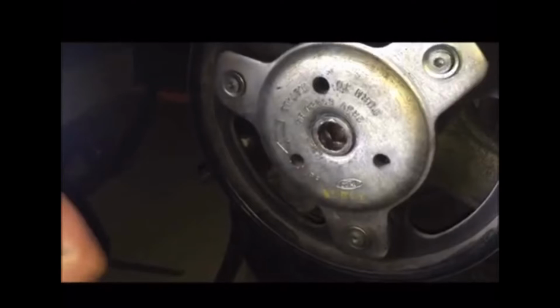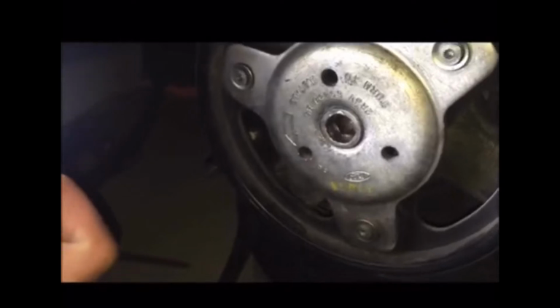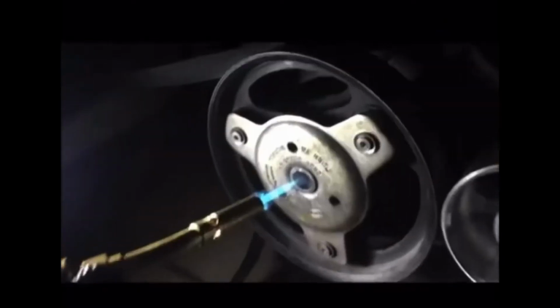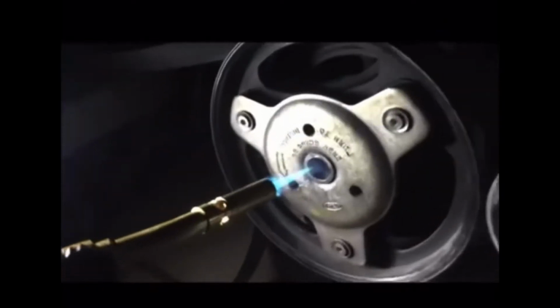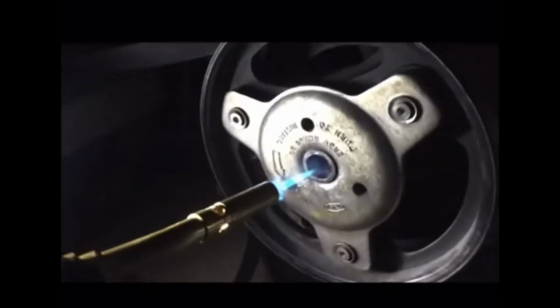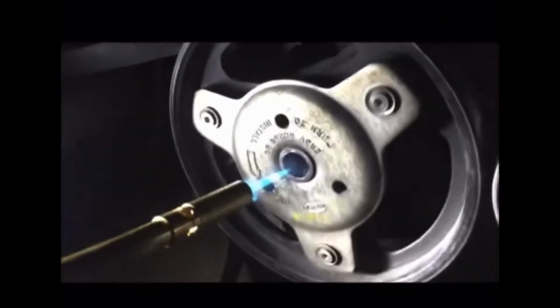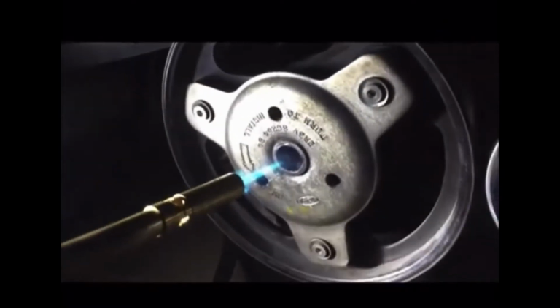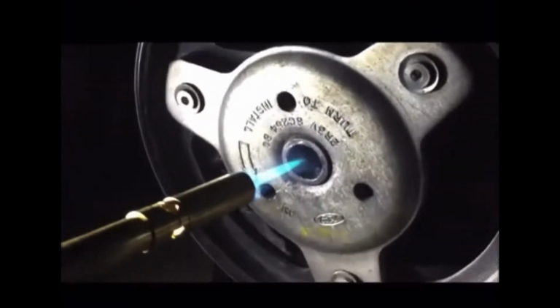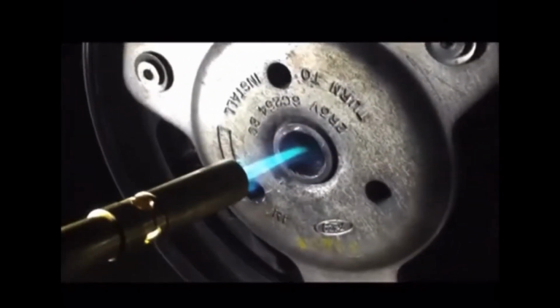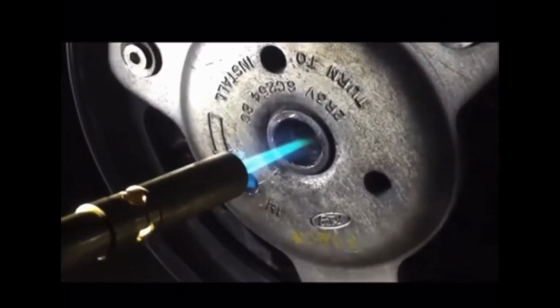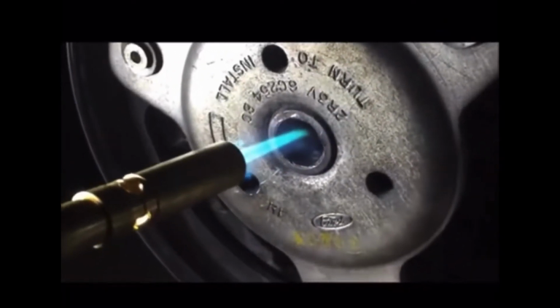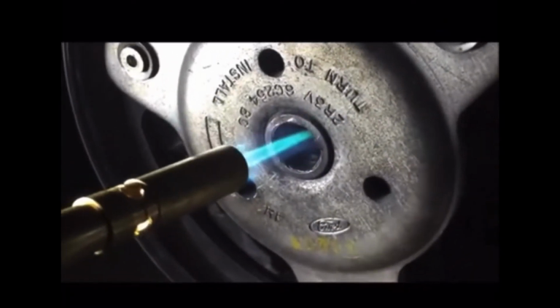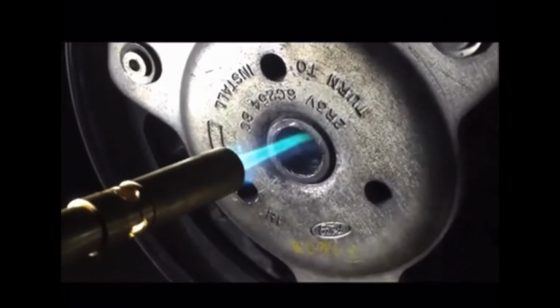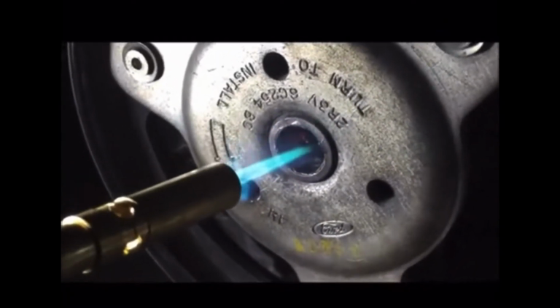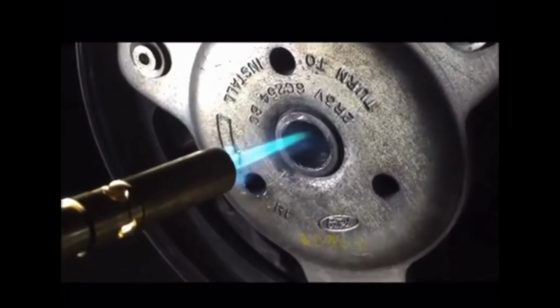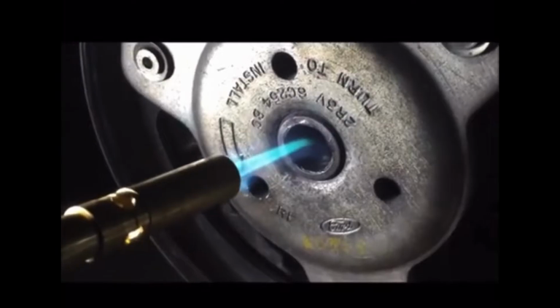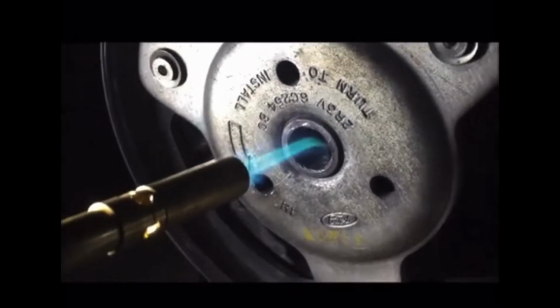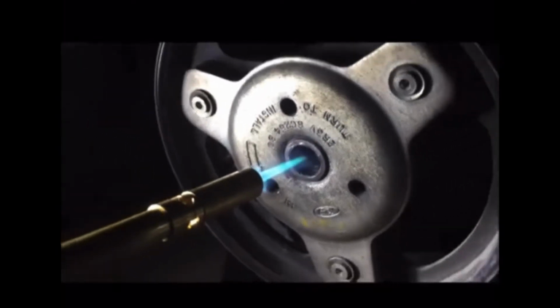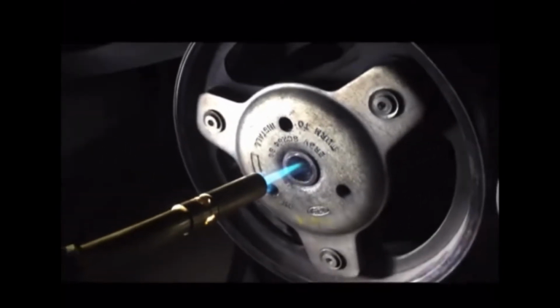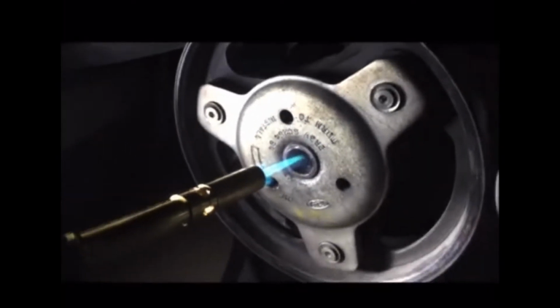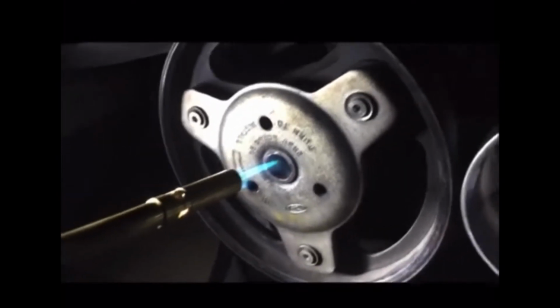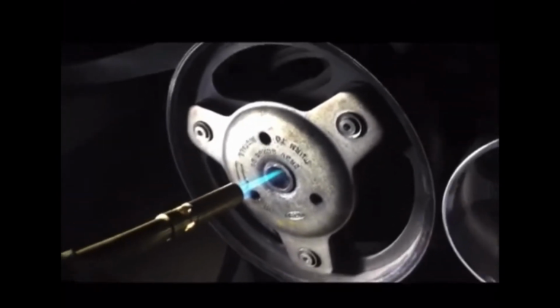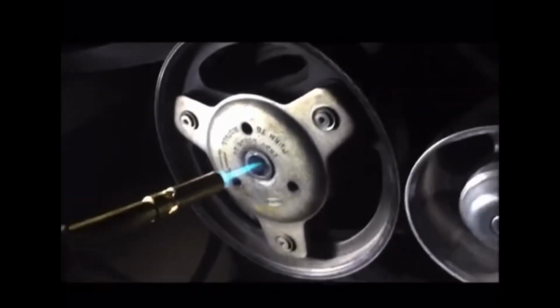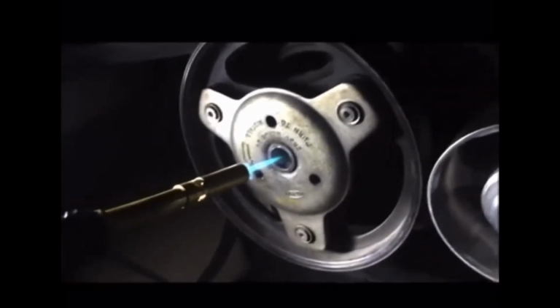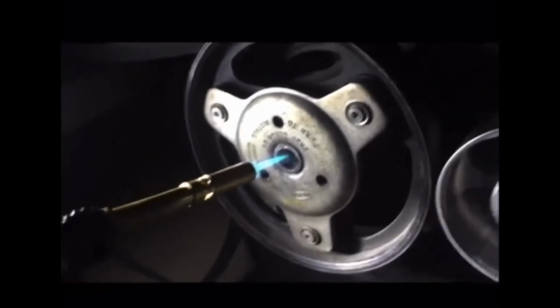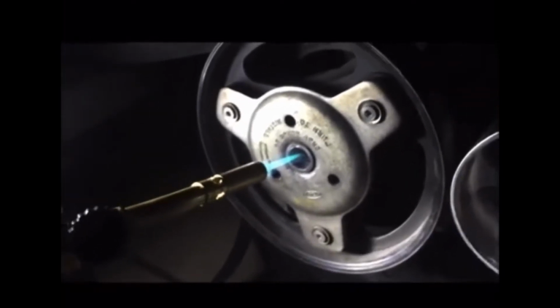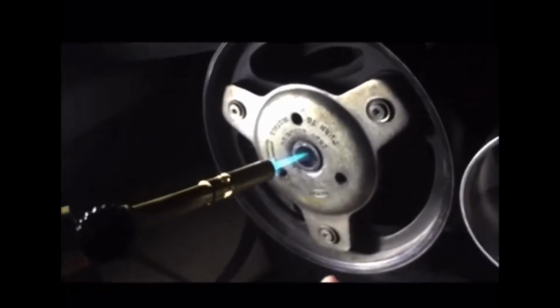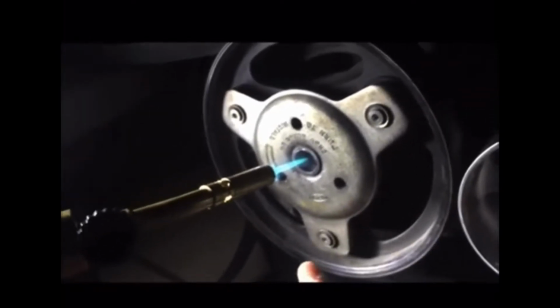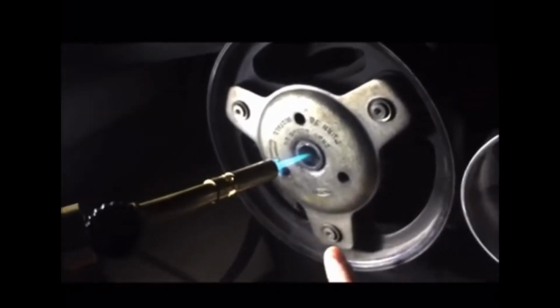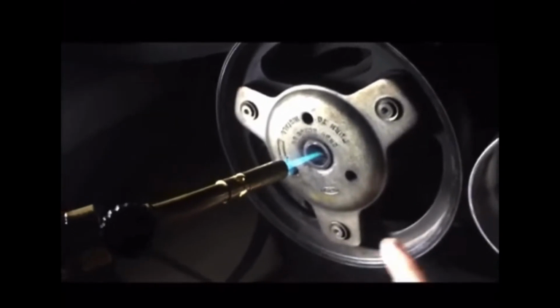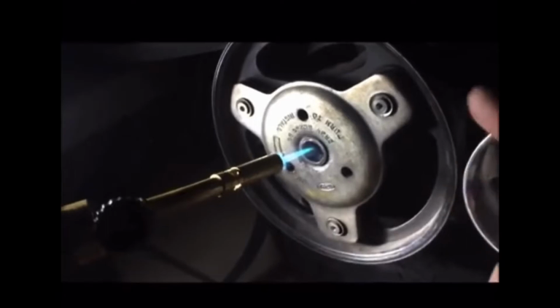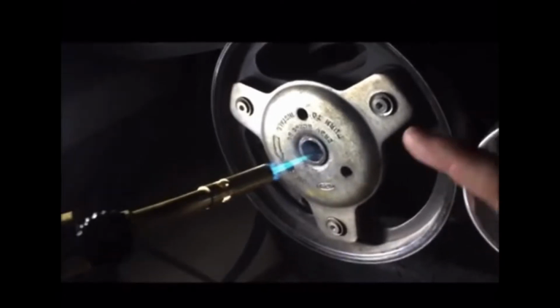Hey guys, Danny Johnson here. Have you ever had the question of why it helps to heat up a bolt when you're trying to break it loose? Because it will expand the bolt, right? So it would make it harder to turn, so it doesn't make sense.